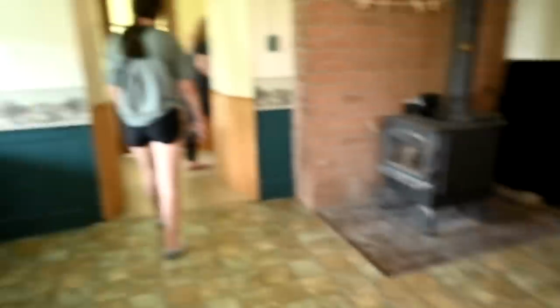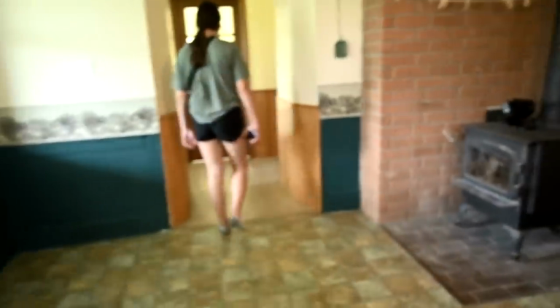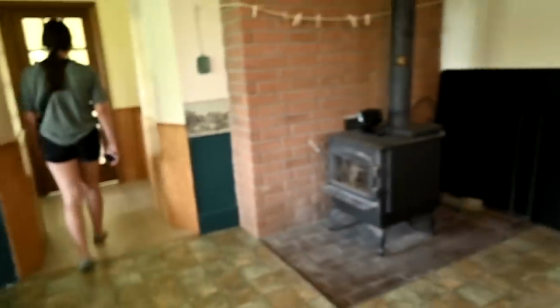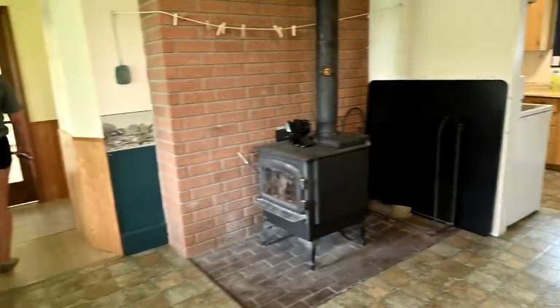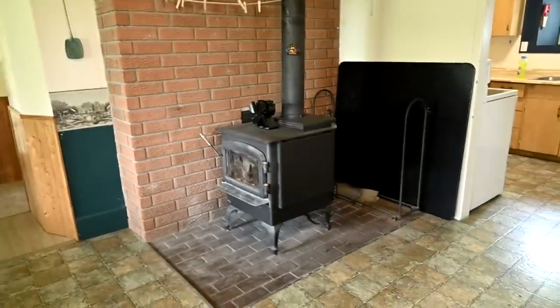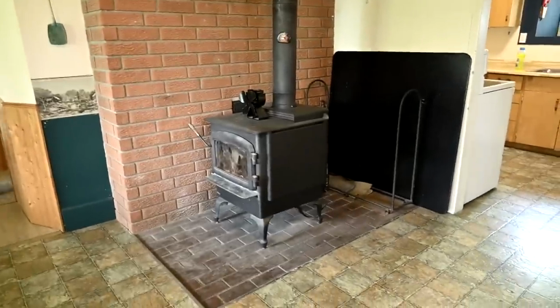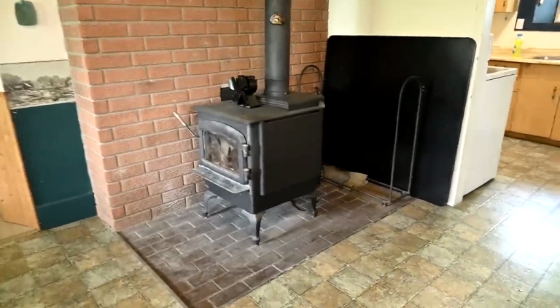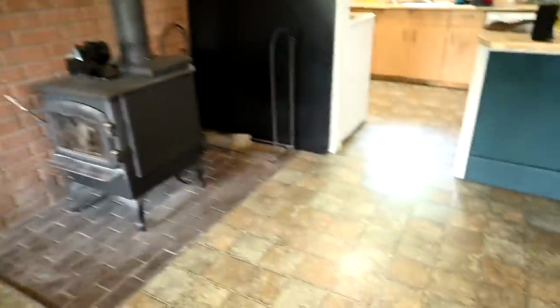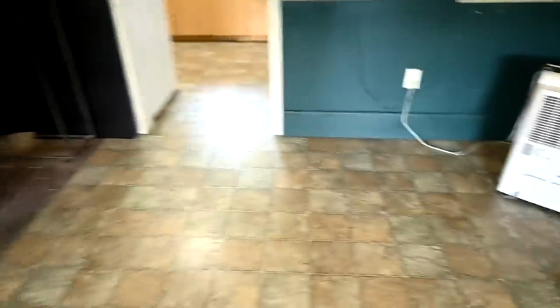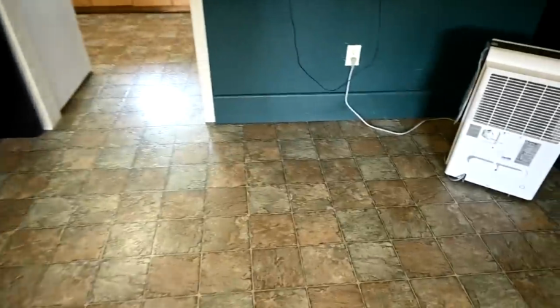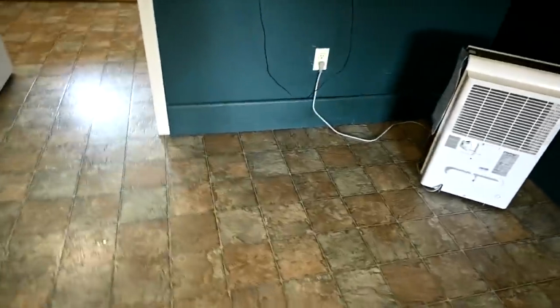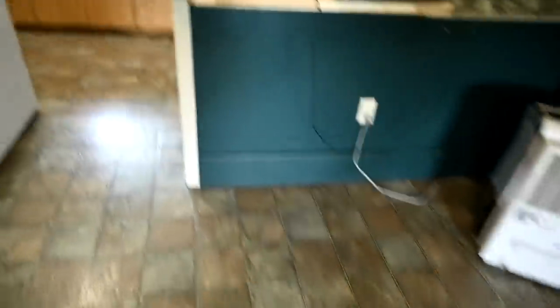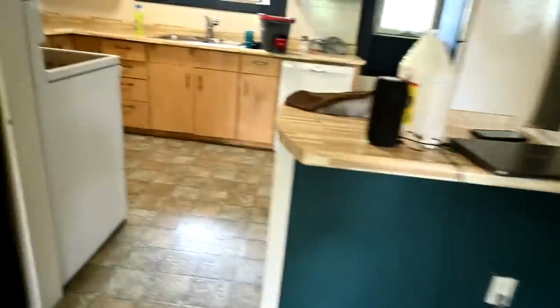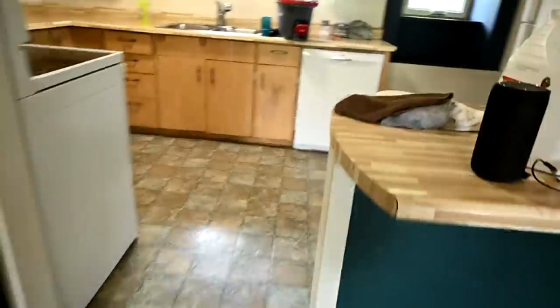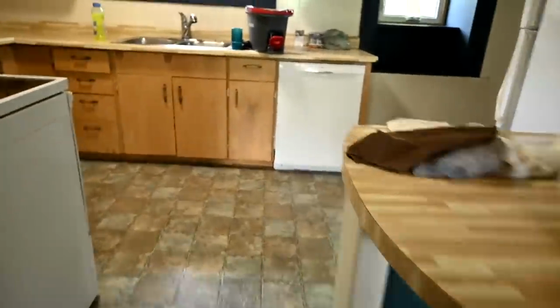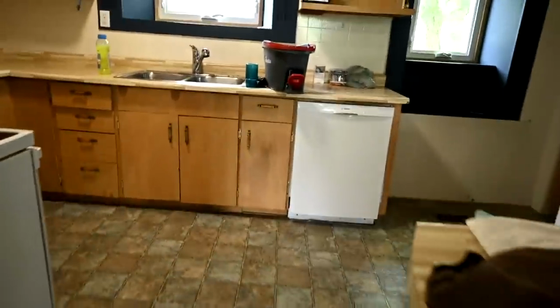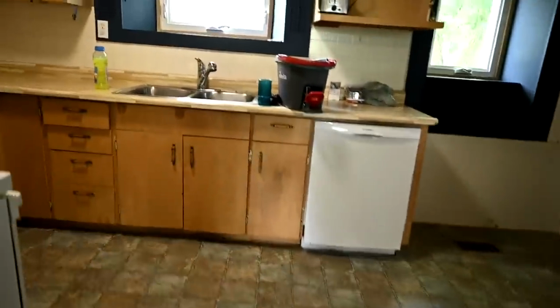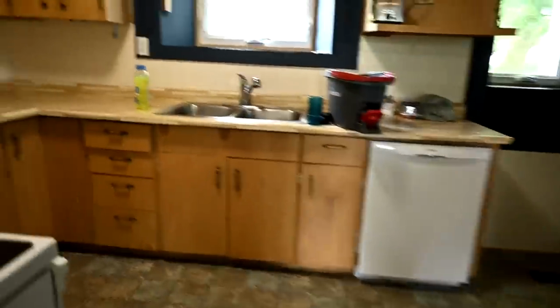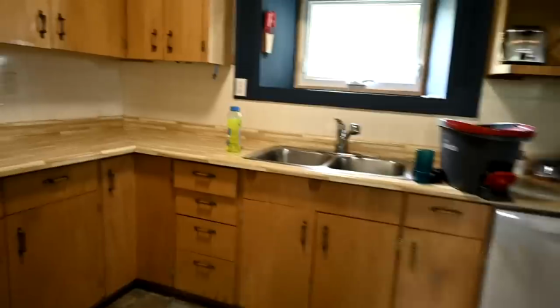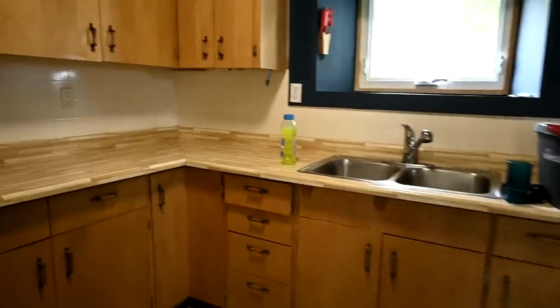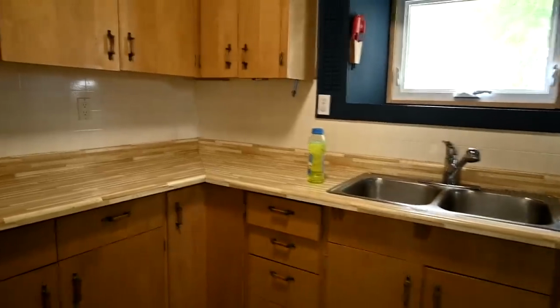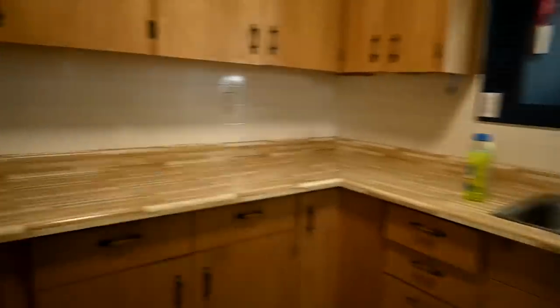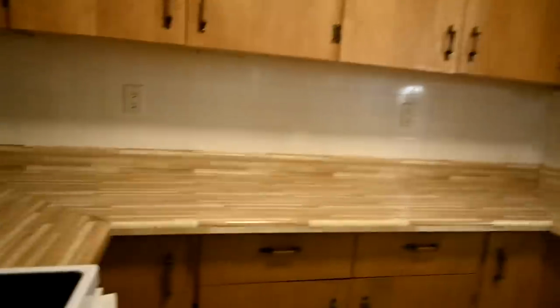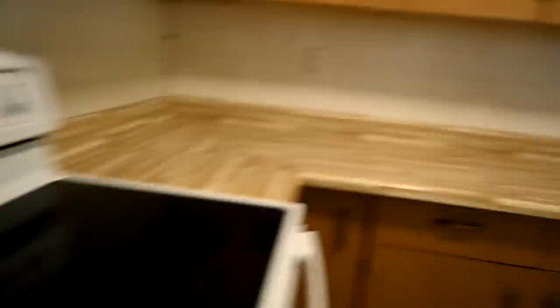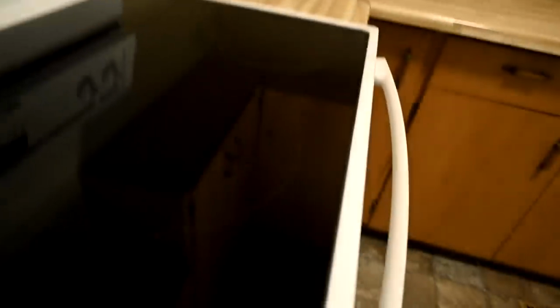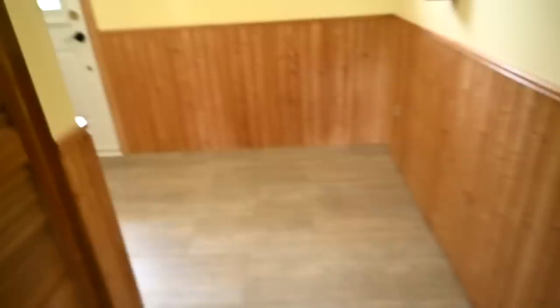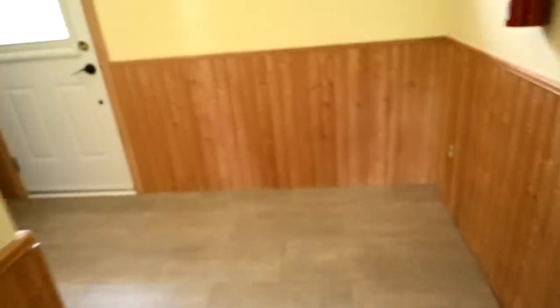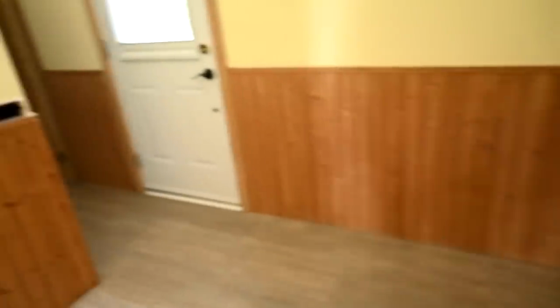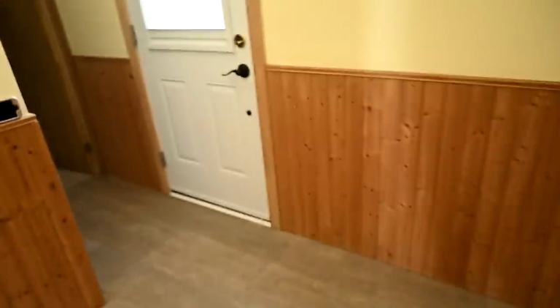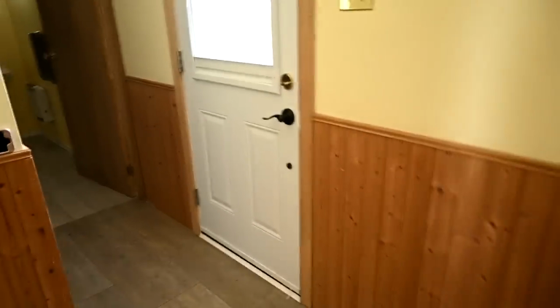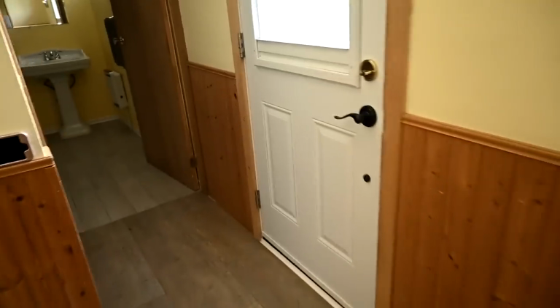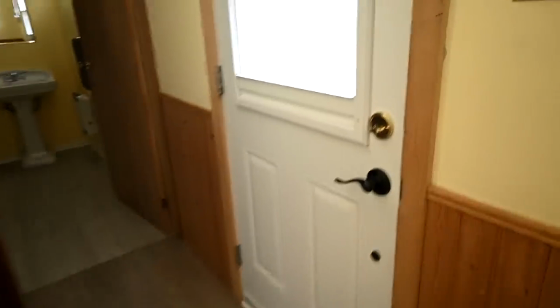So this is the kitchen area. It's got a little wood stove. Lots of room in here, and then the kitchen. All right, I do not know where everybody's gone.